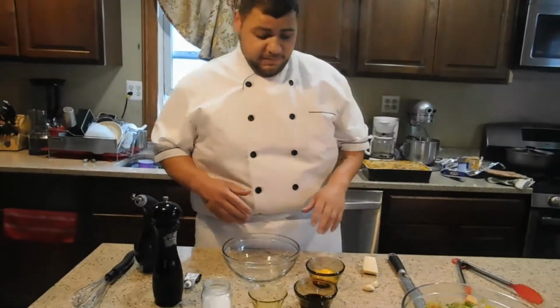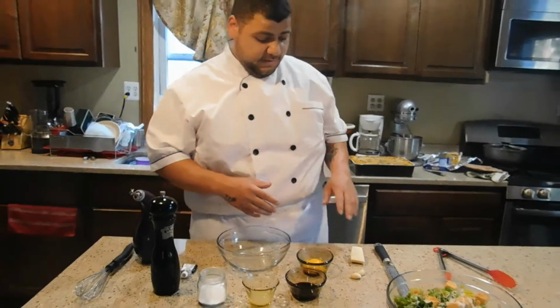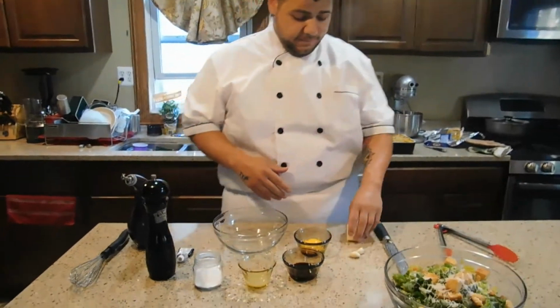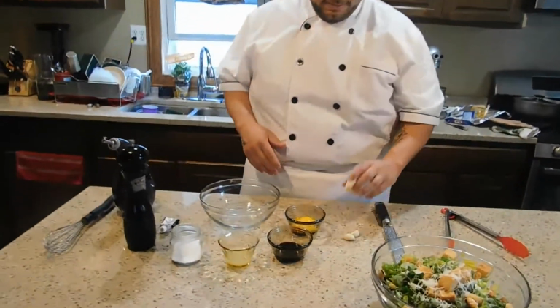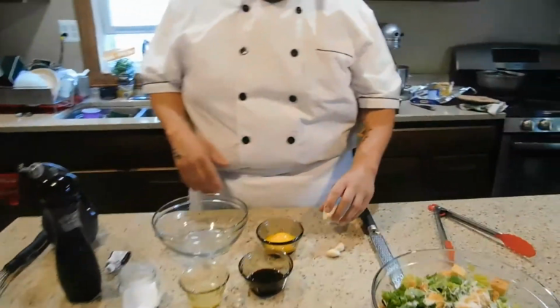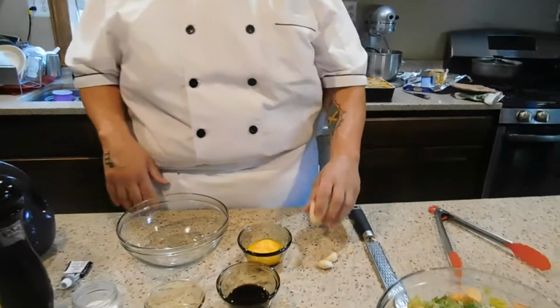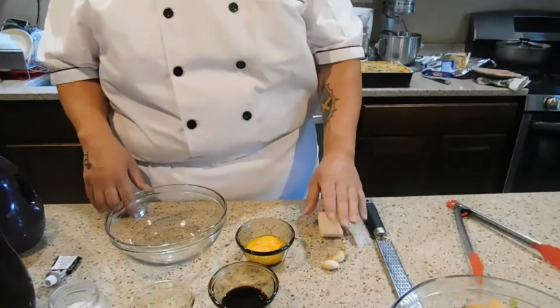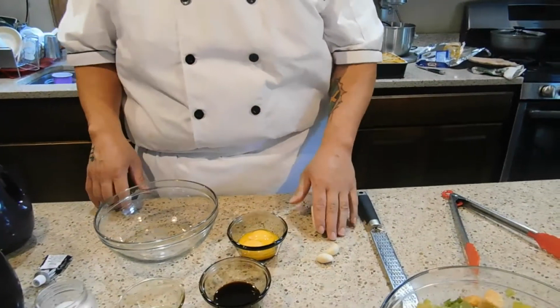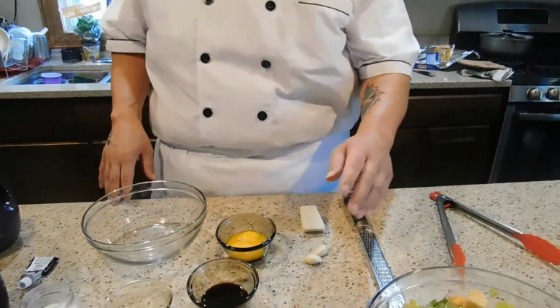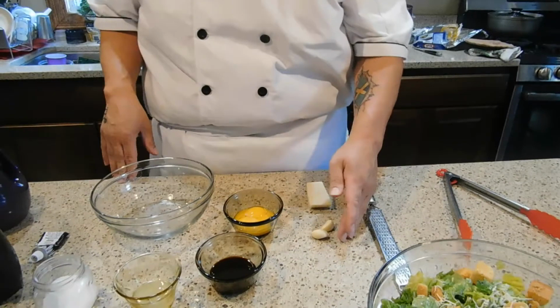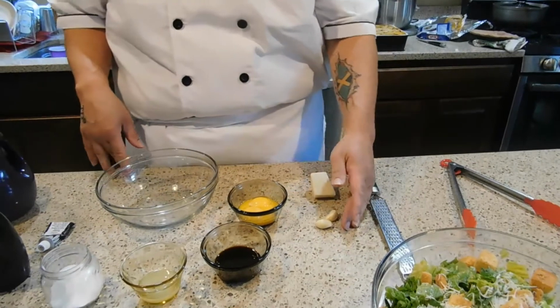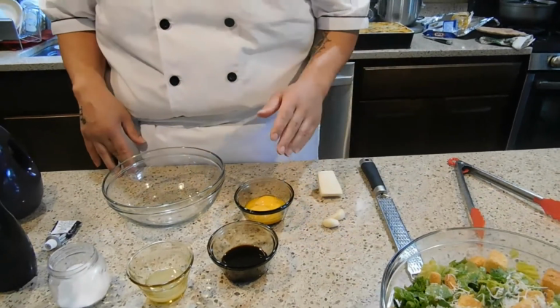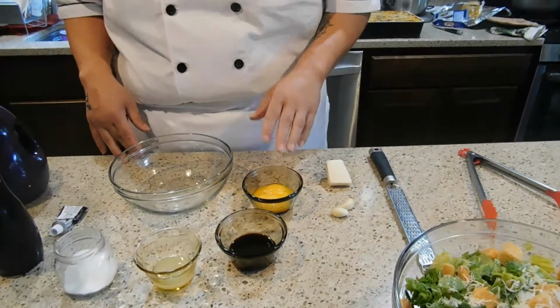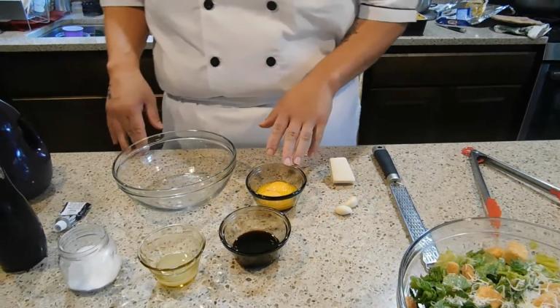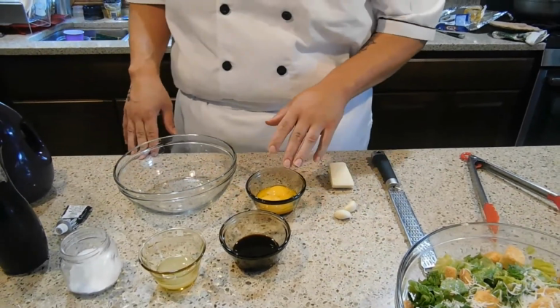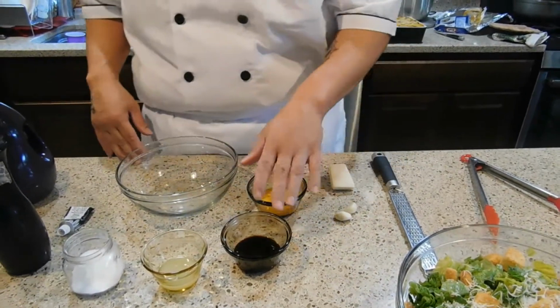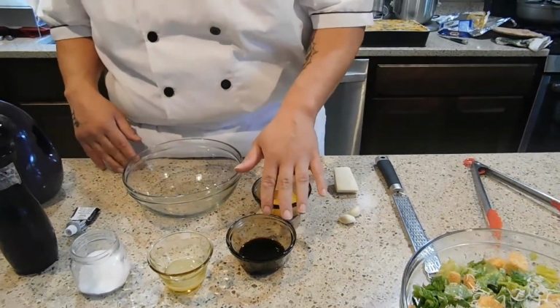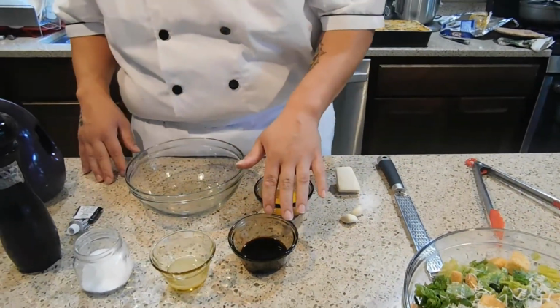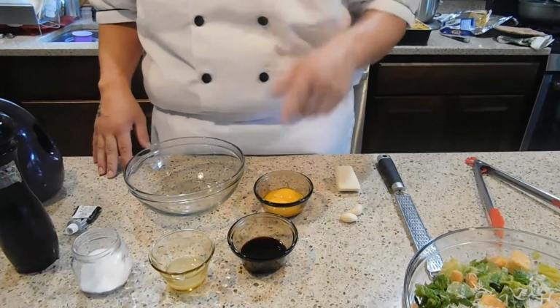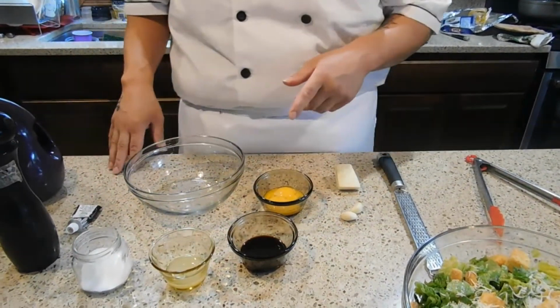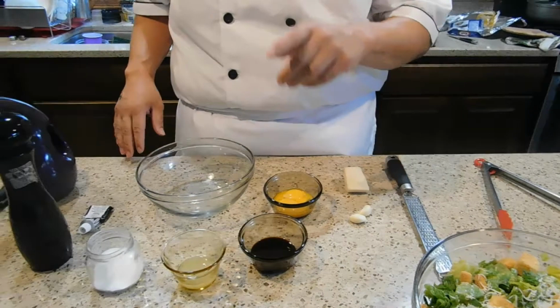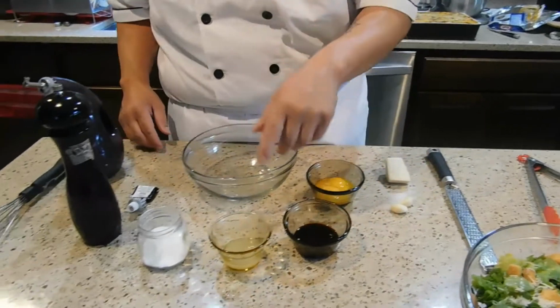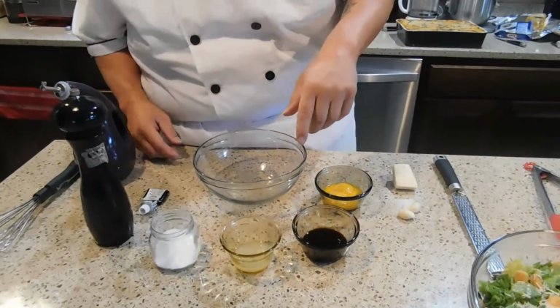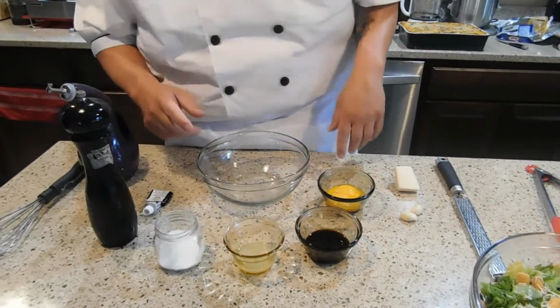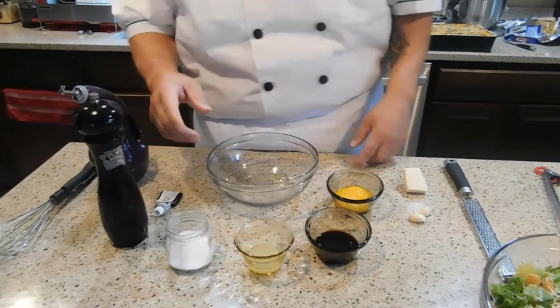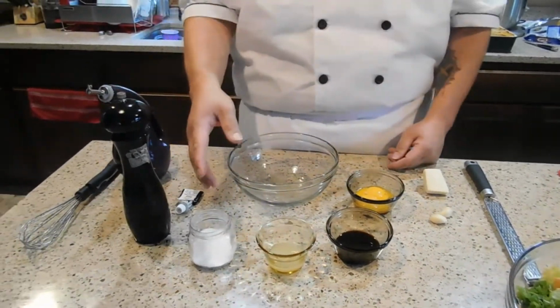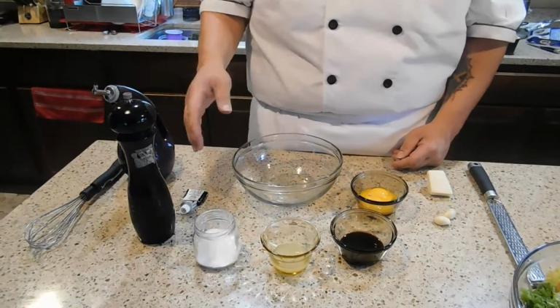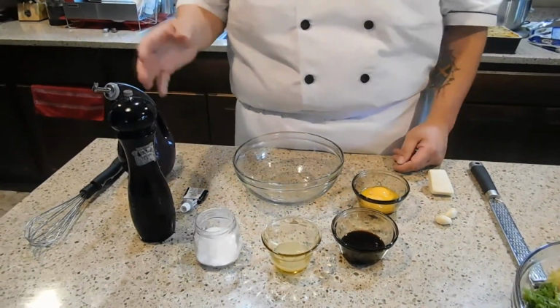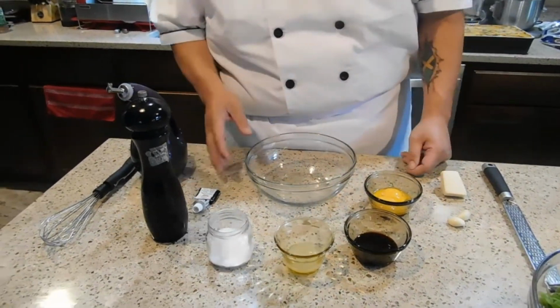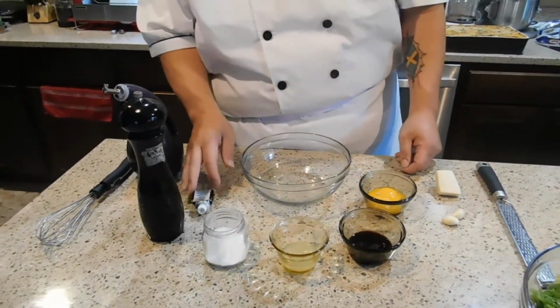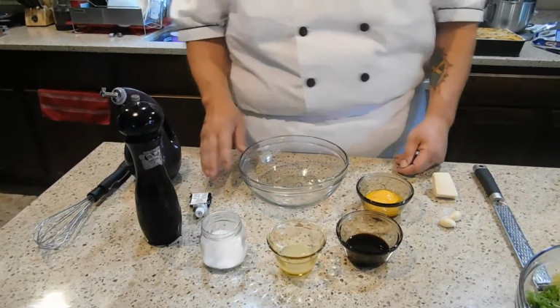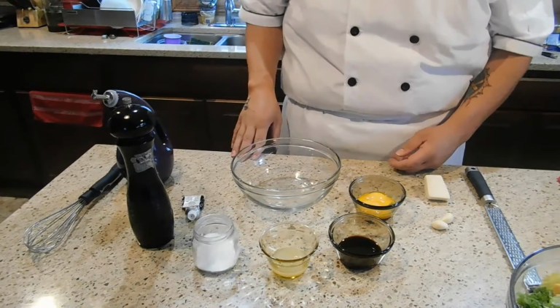Right now I've got about an ounce and a half of Parmesan cheese, two cloves of garlic, three egg yolks, a tablespoon of Worcestershire sauce, a tablespoon of lemon juice, kosher salt, pepper, and anchovy paste.